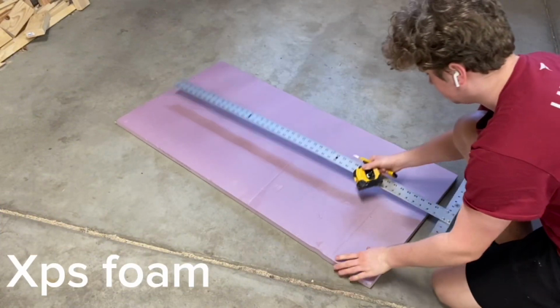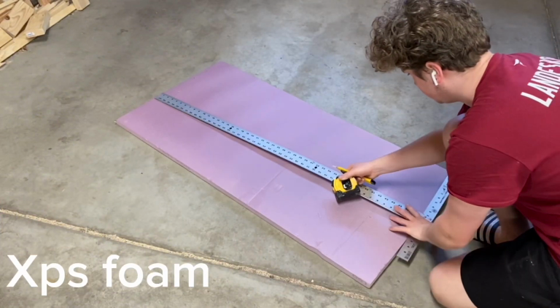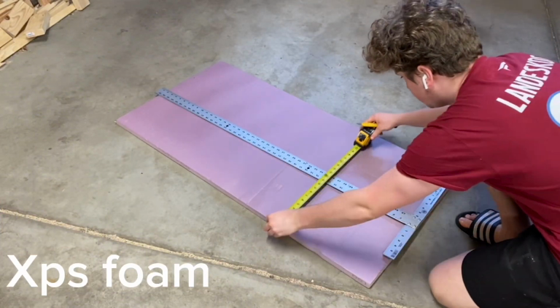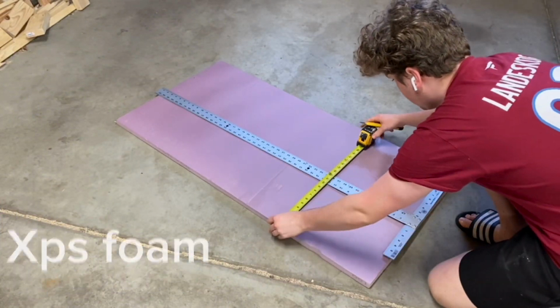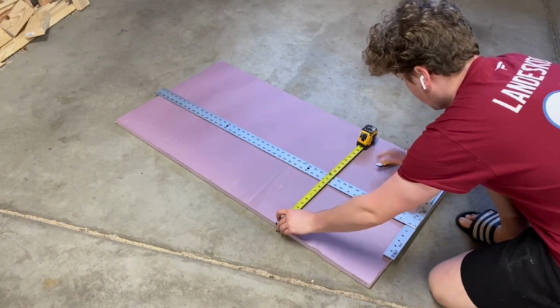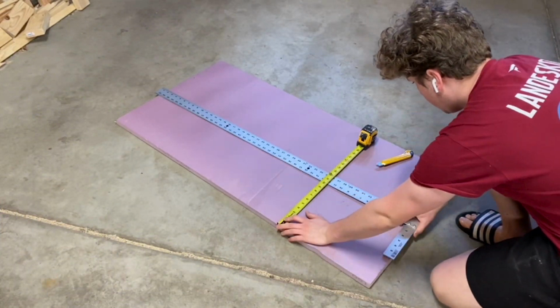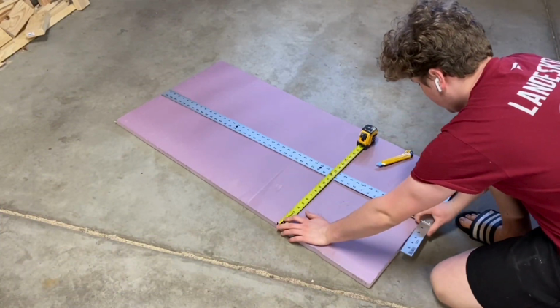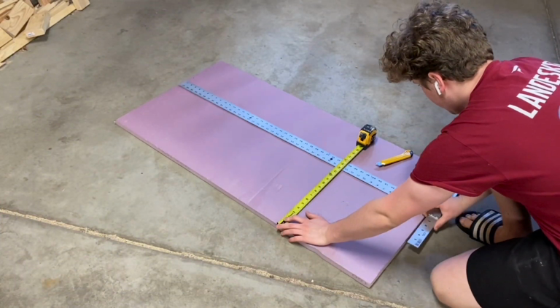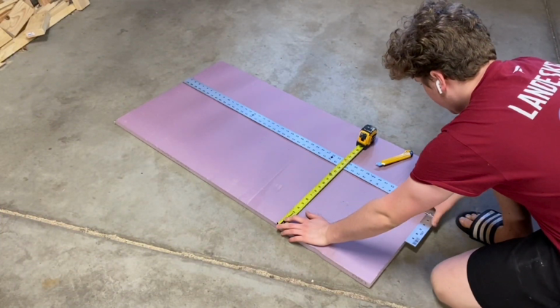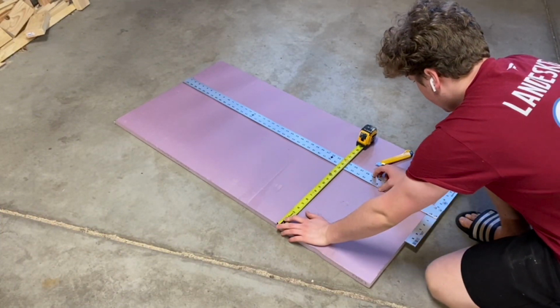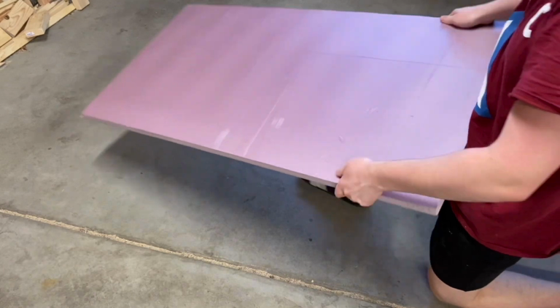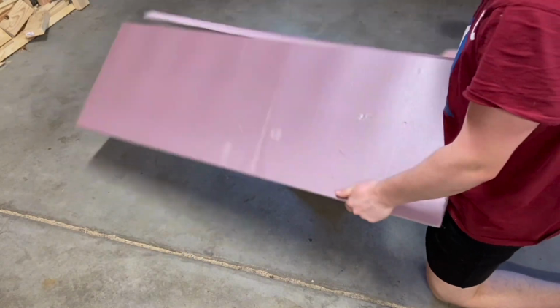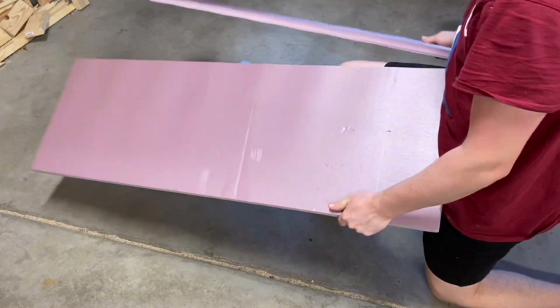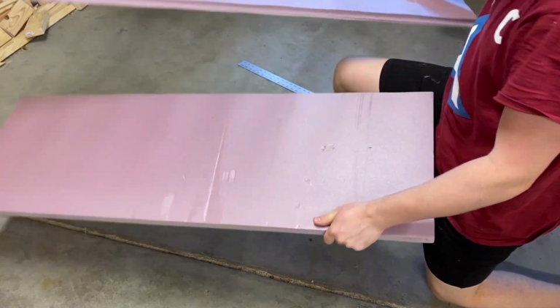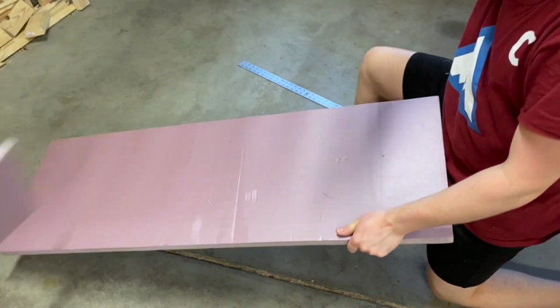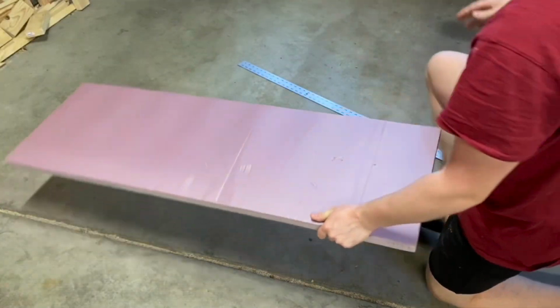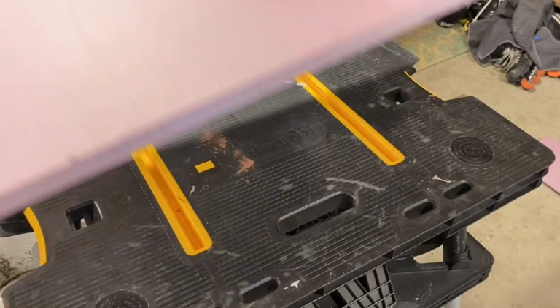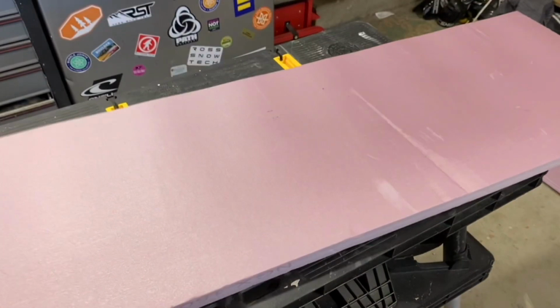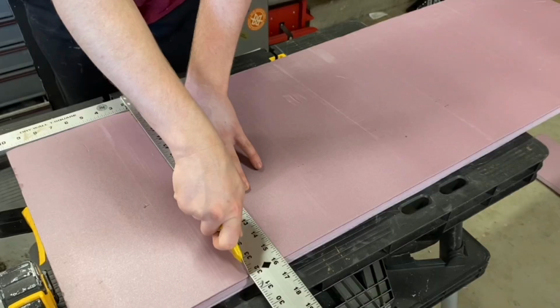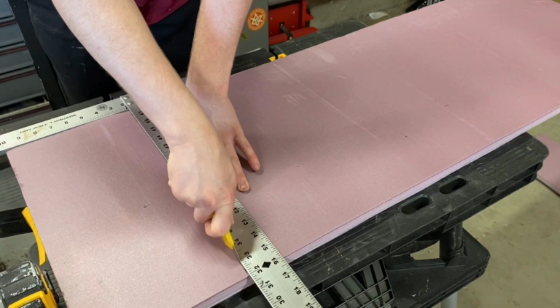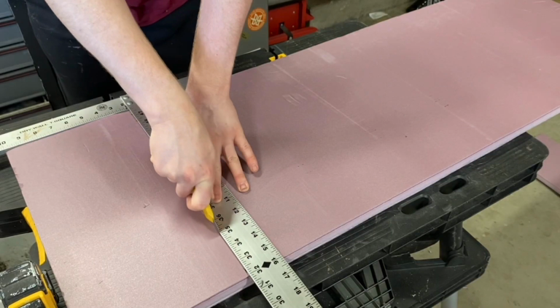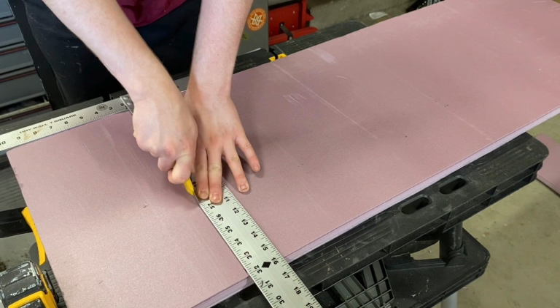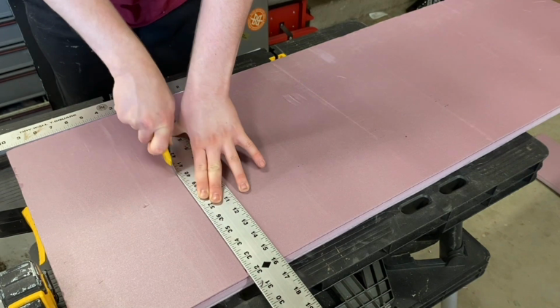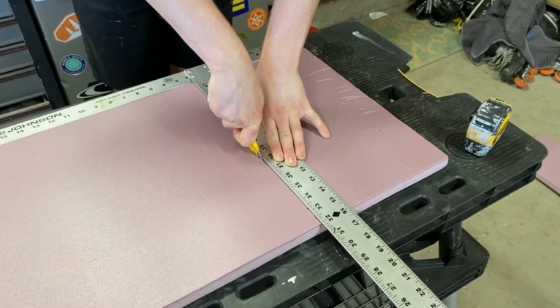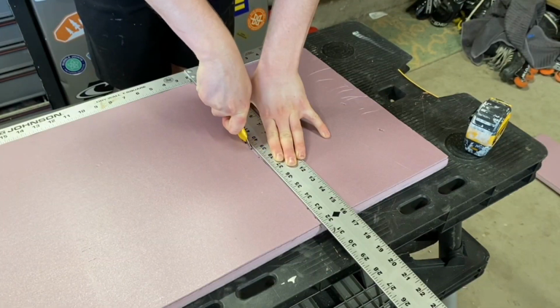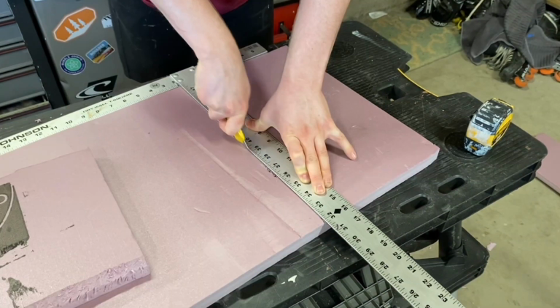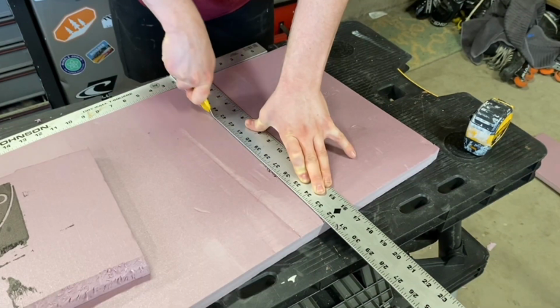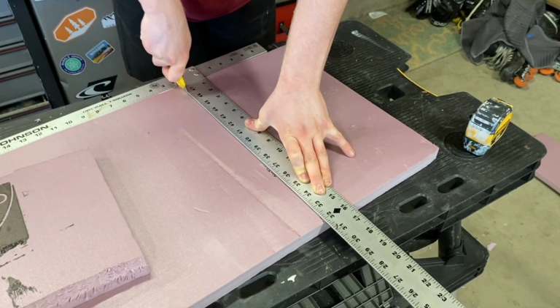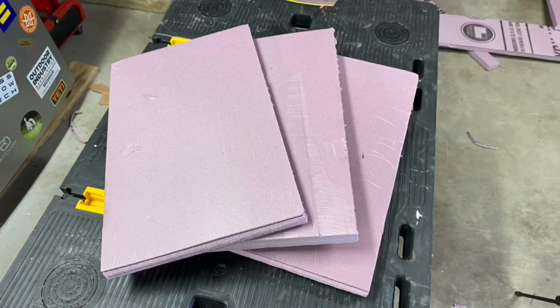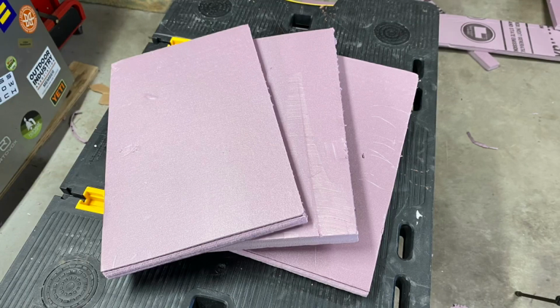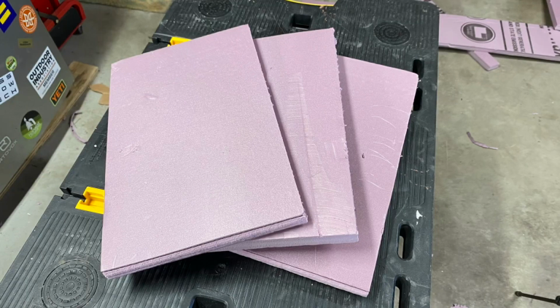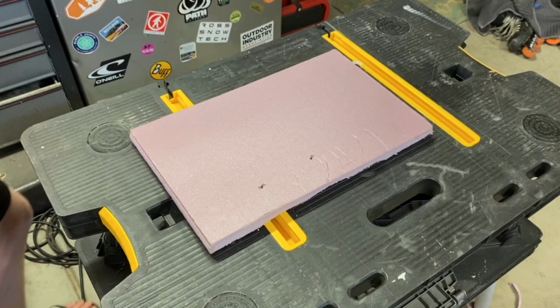I'm starting off like usual with some XPS foam that I cut to size. I'll be making a background for each enclosure so I'll have to cut three. However, I won't be covering the sides like usual, so that makes things a lot easier. Once the foam was cut, I had three identical pieces.